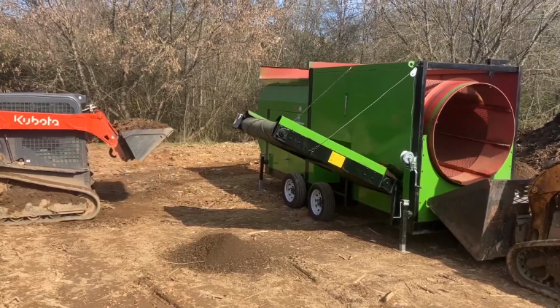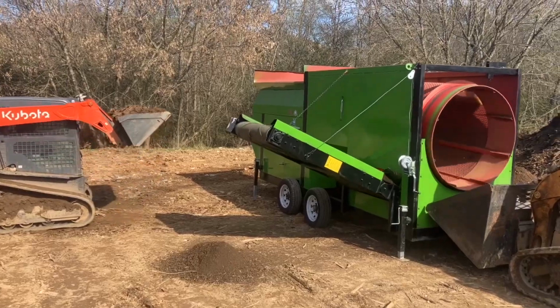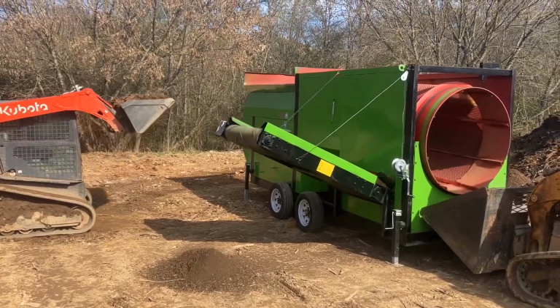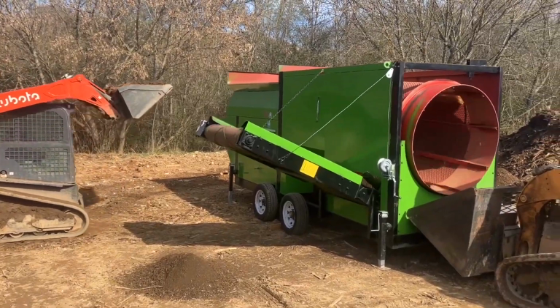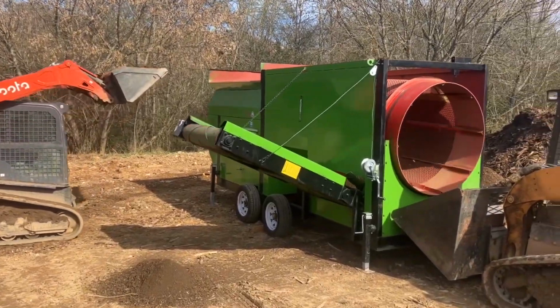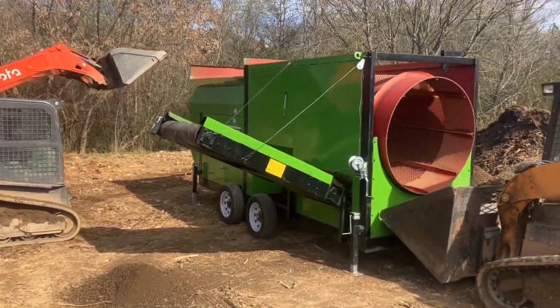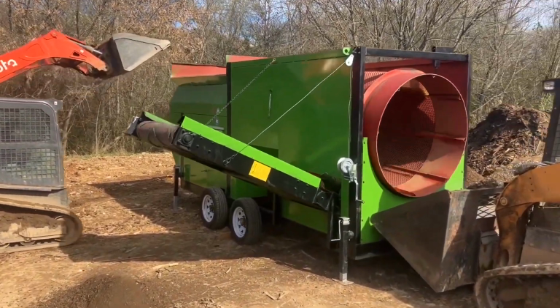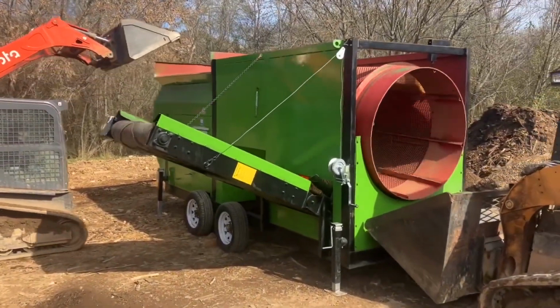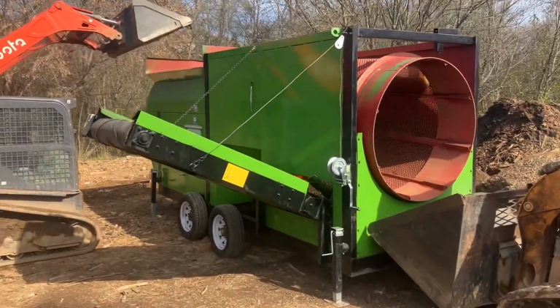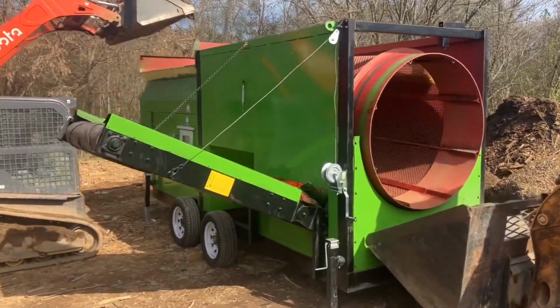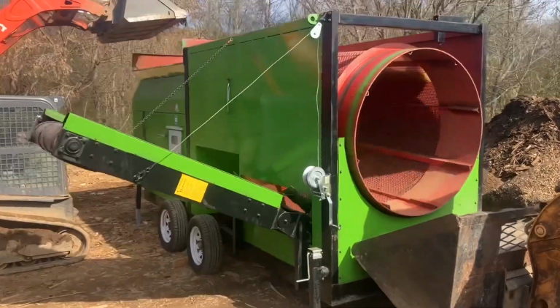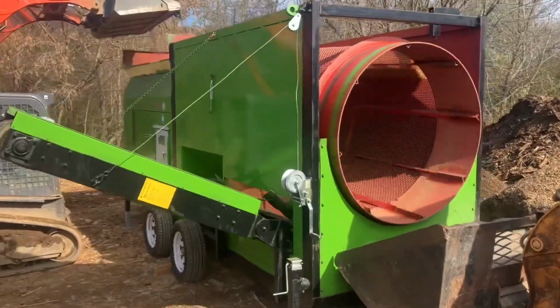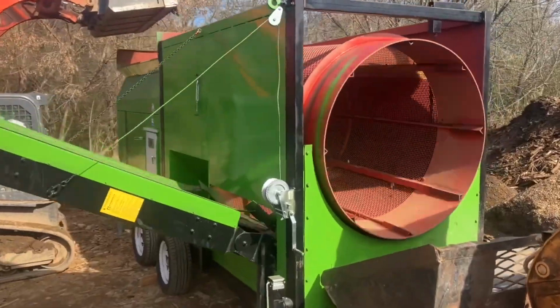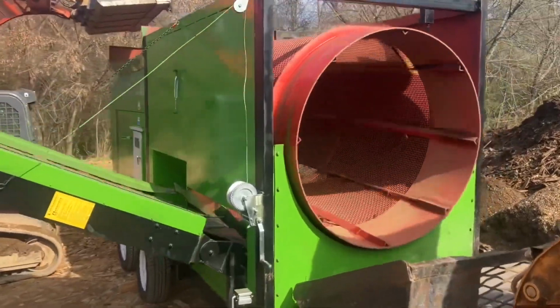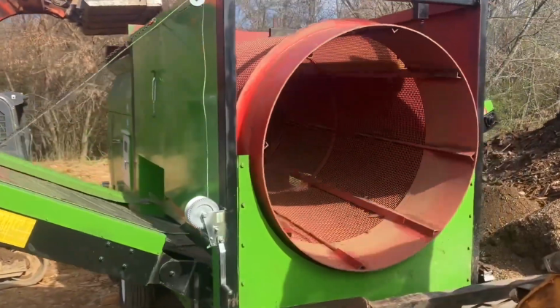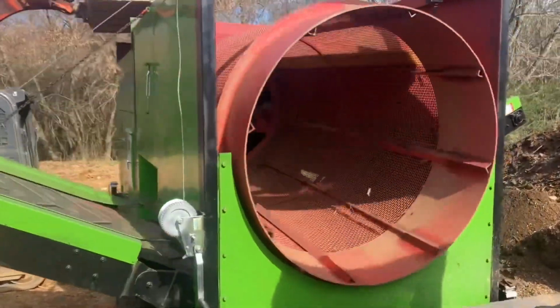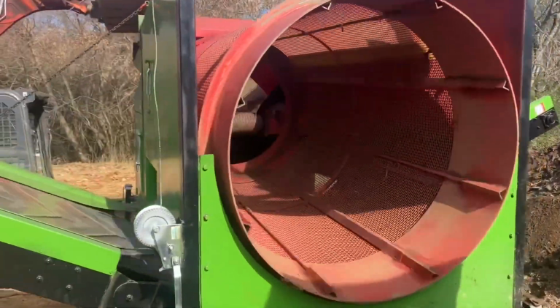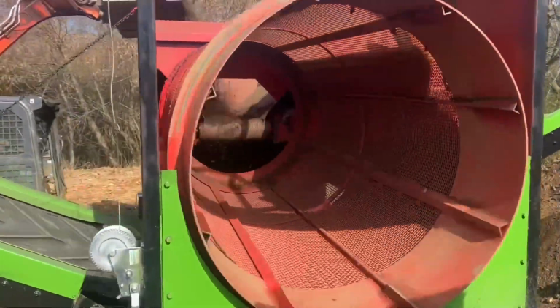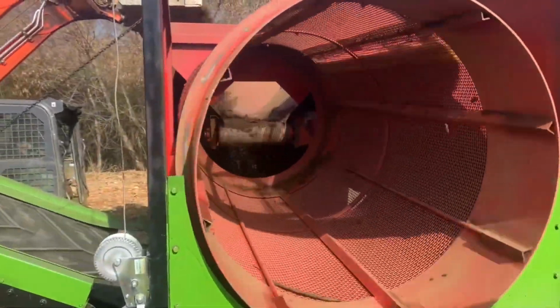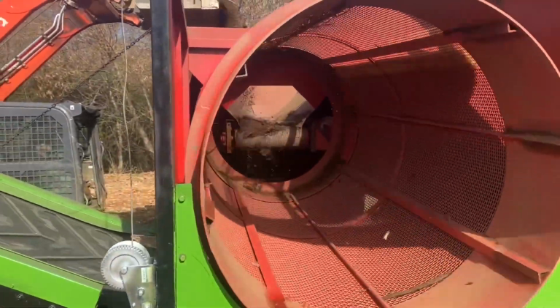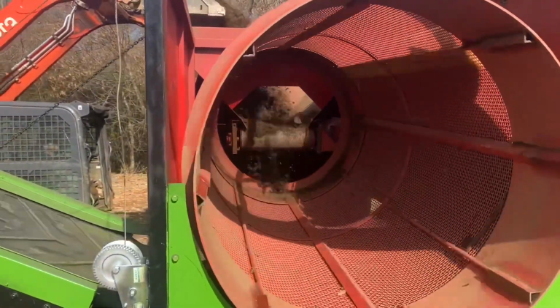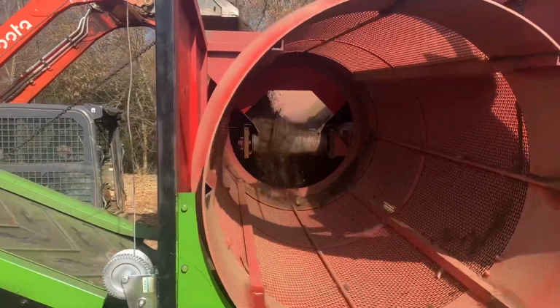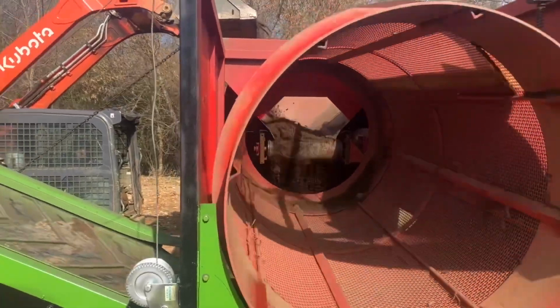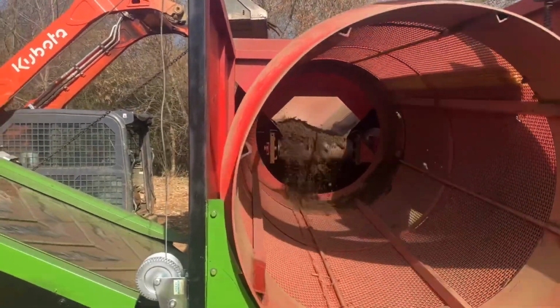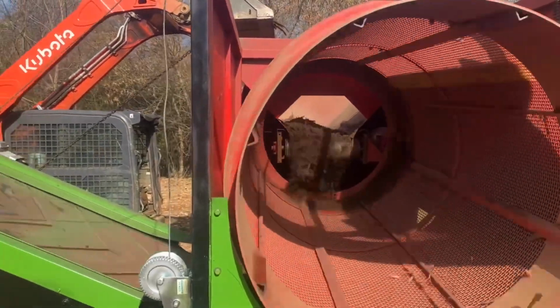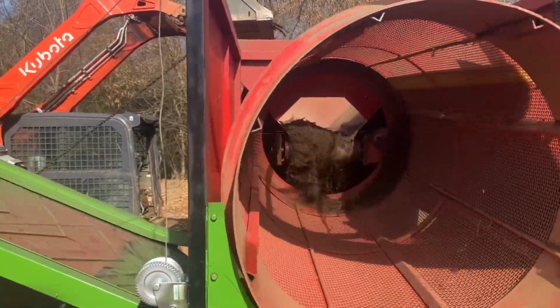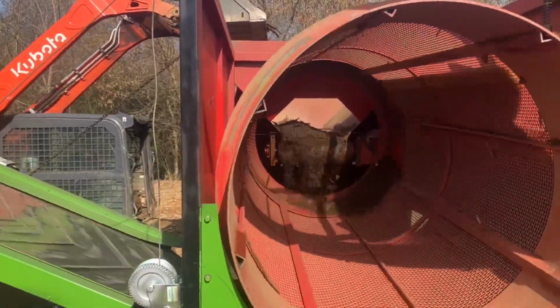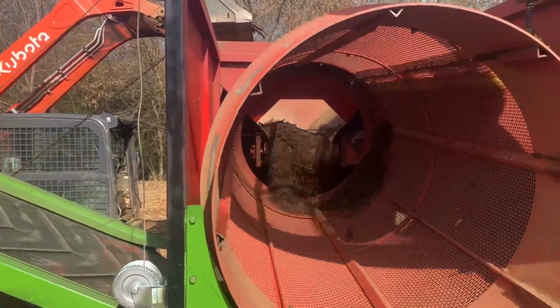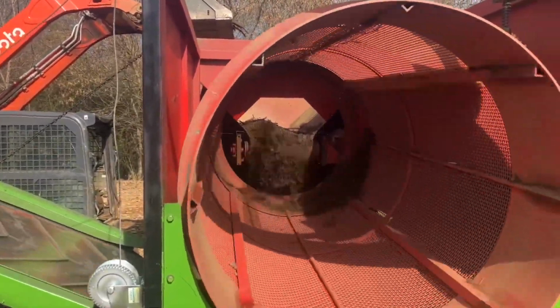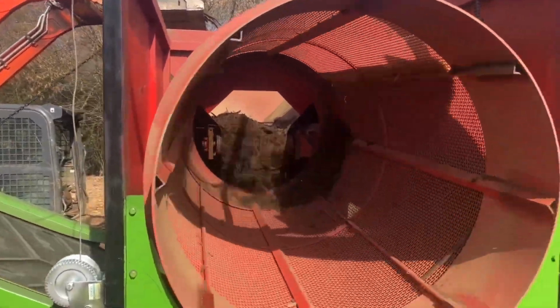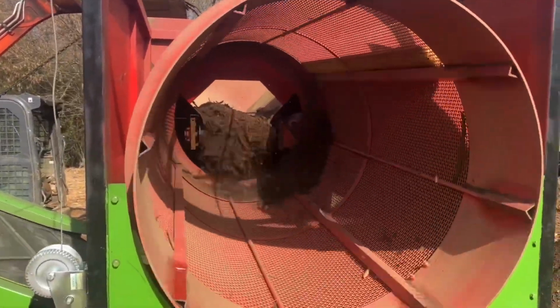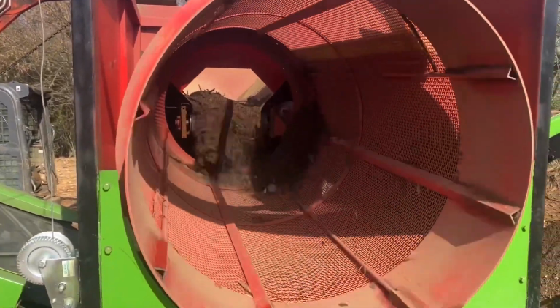We are Chipper LLC Trailers and Equipment, and this is the Center Lion MTS 1230 Trommel. This Trommel is built around three-phase electric motors for those with access to three-phase, but it also comes with a Kohler three-phase generator on board.